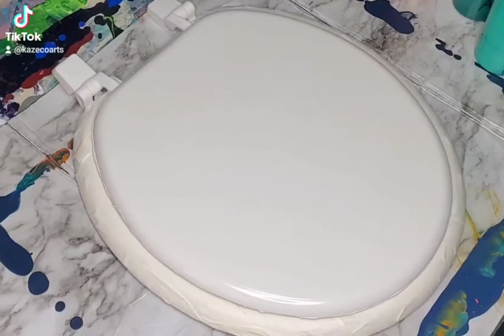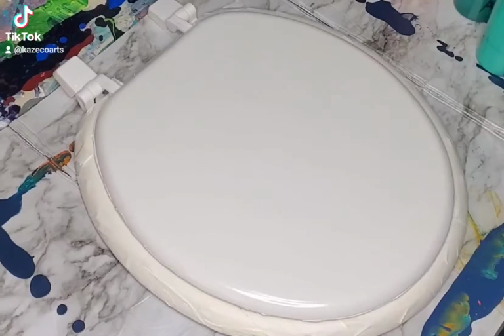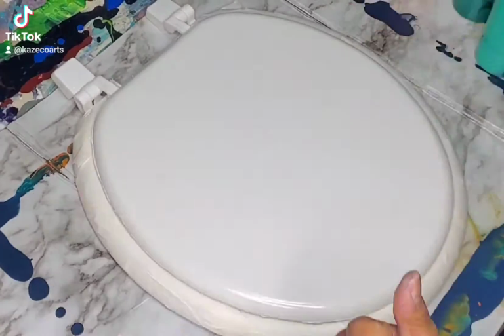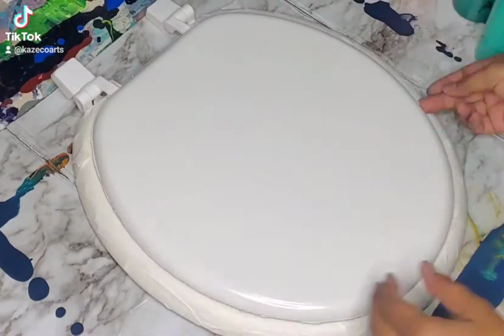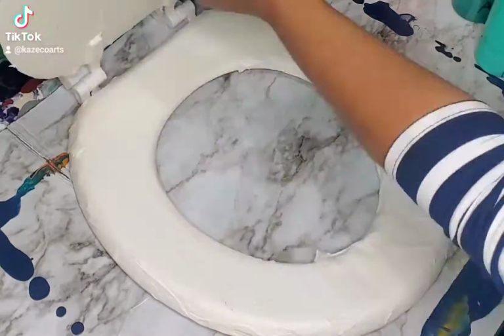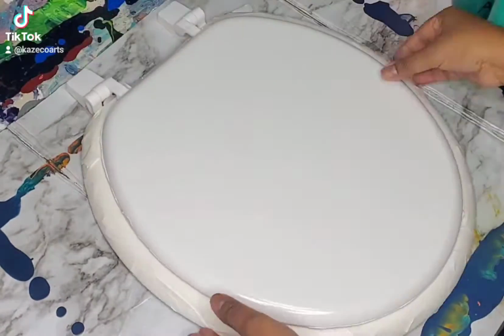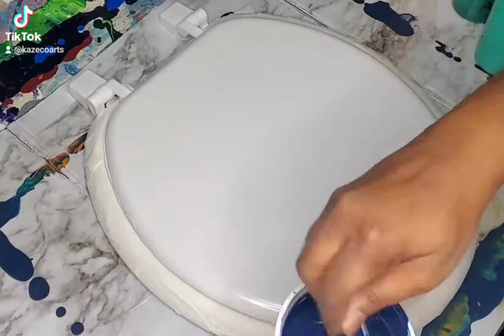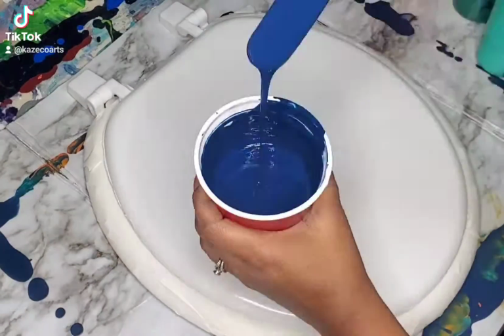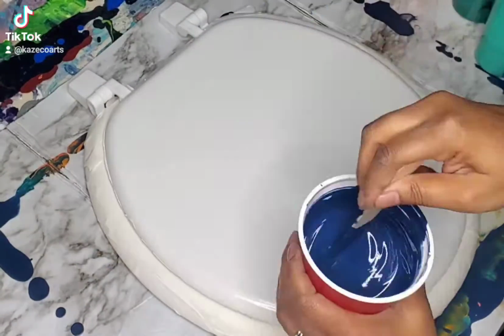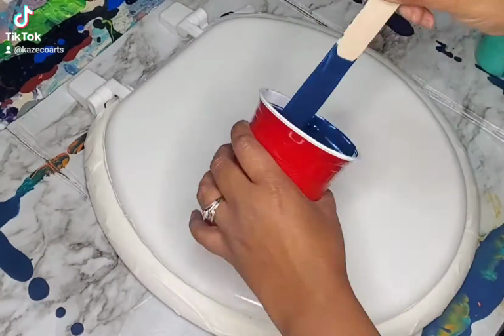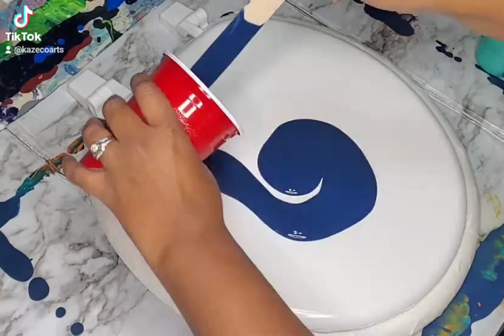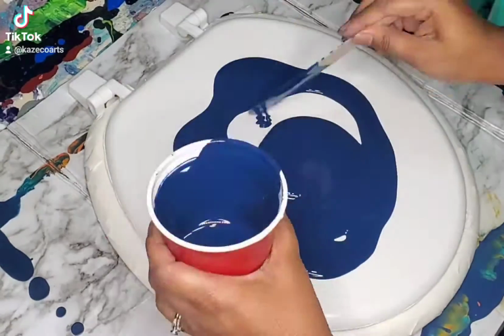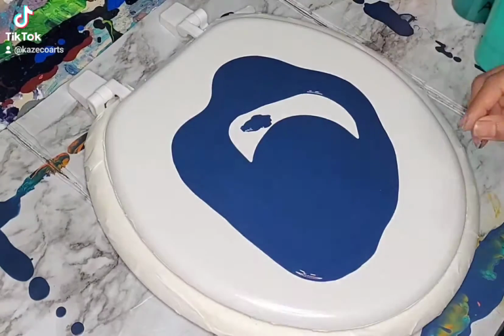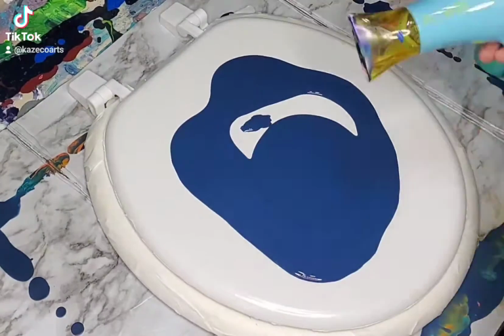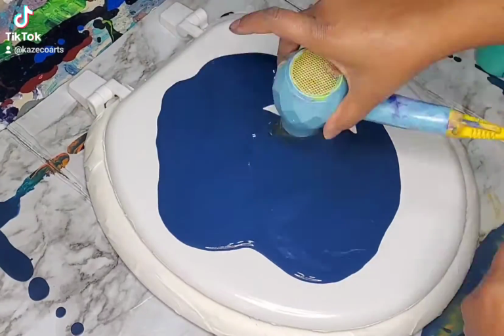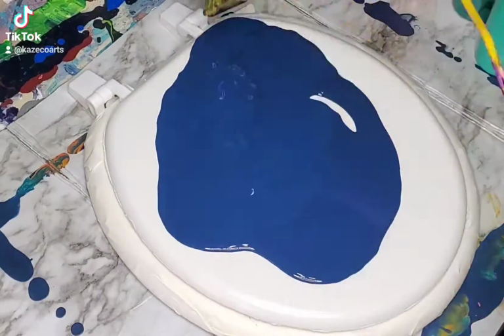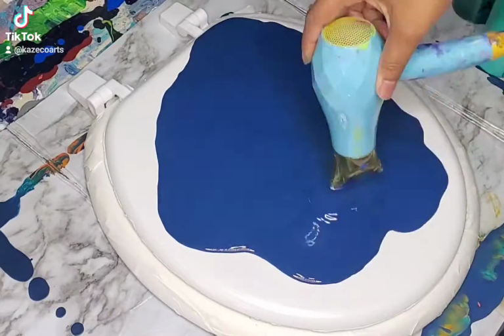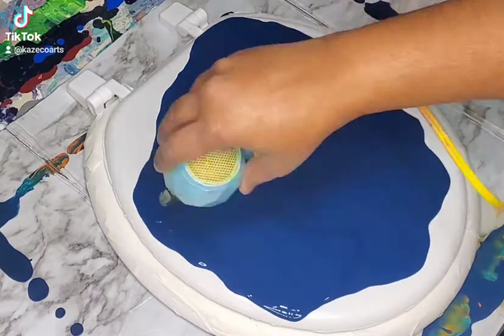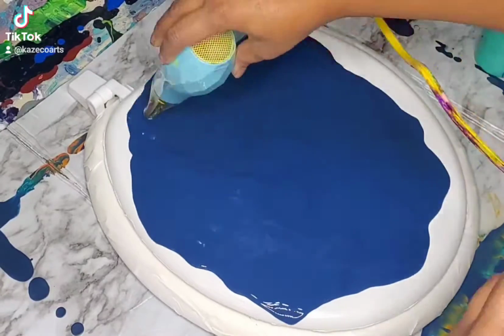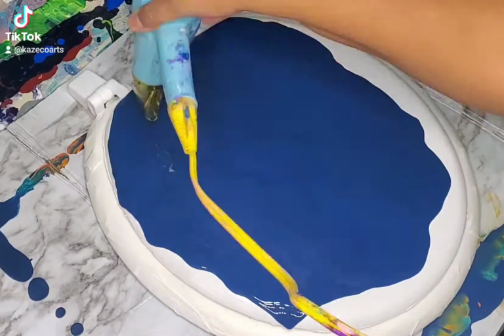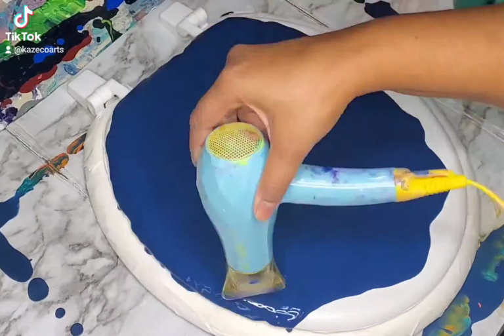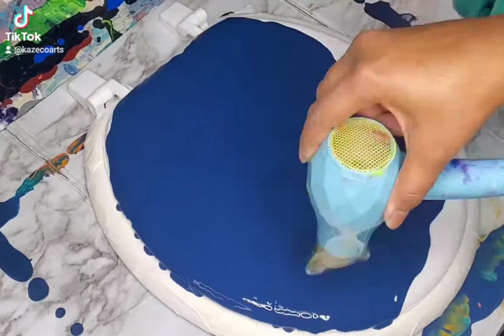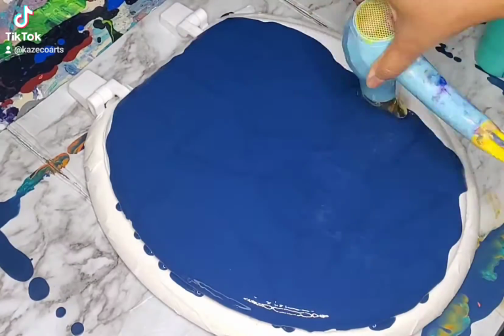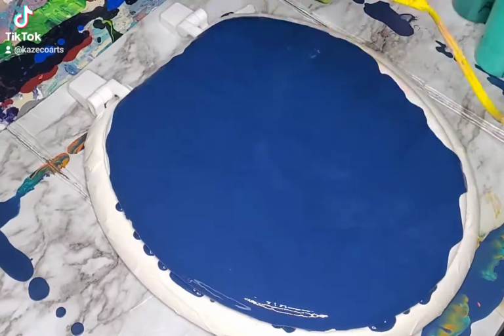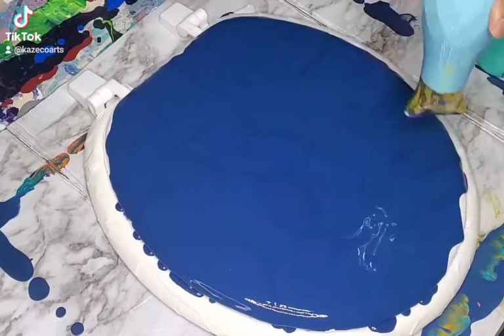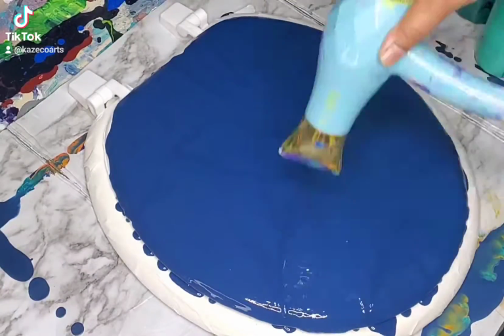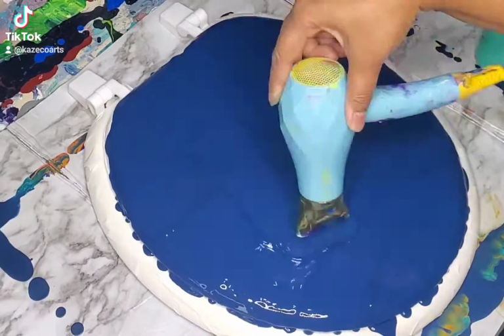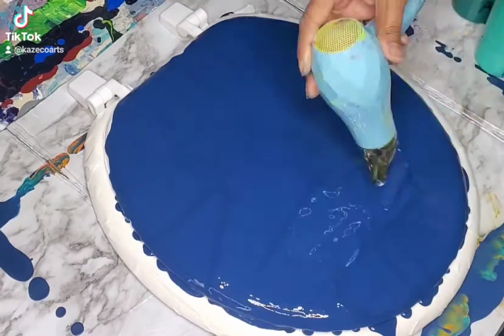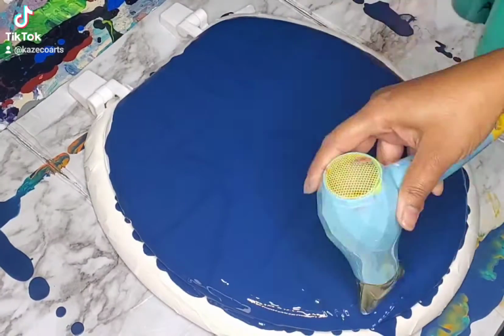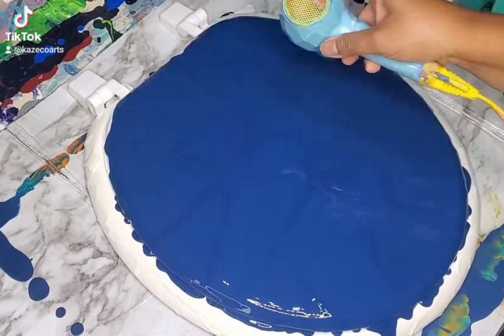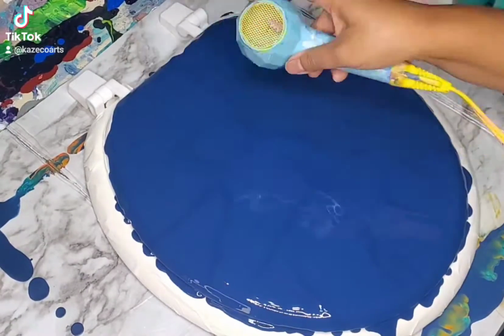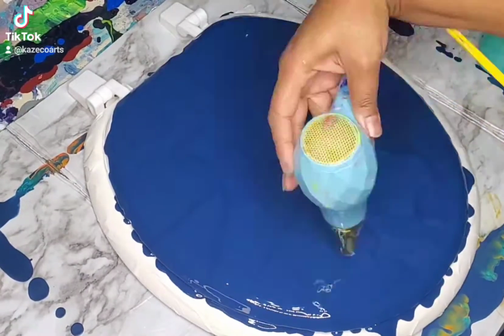I got my toilet seat. Going ahead, about to pour my paint on. I'm pouring it on. Blow it out with my blow dryer all around, make sure I get it all spread out.